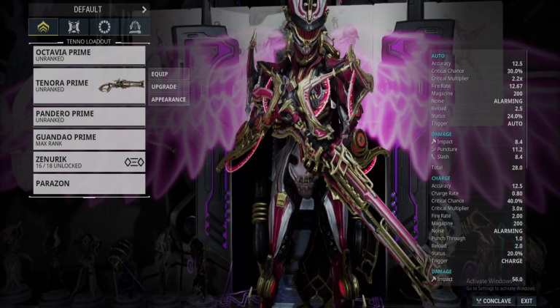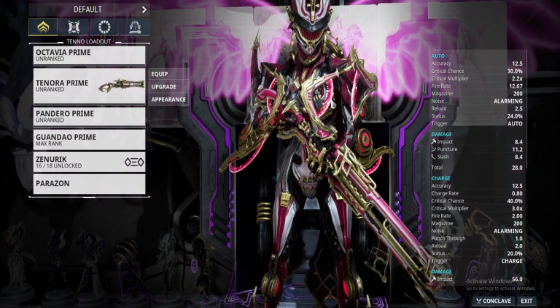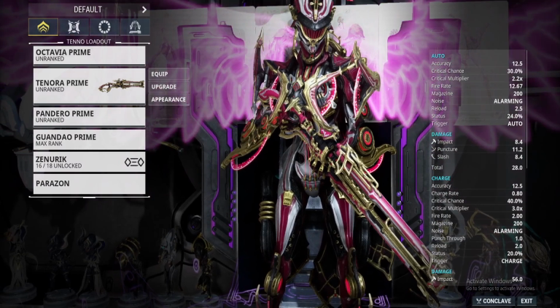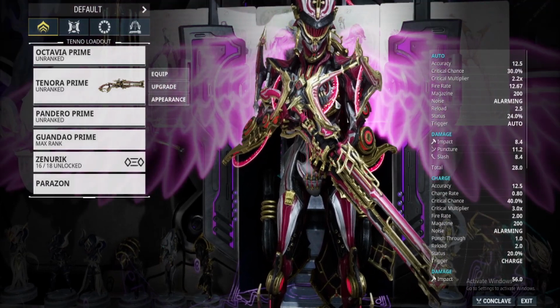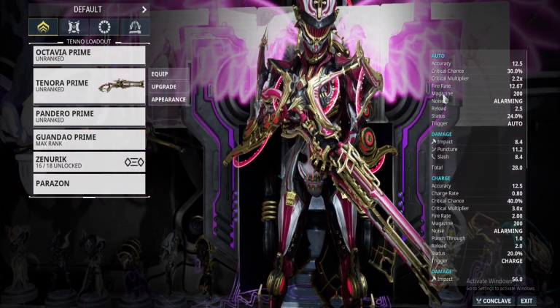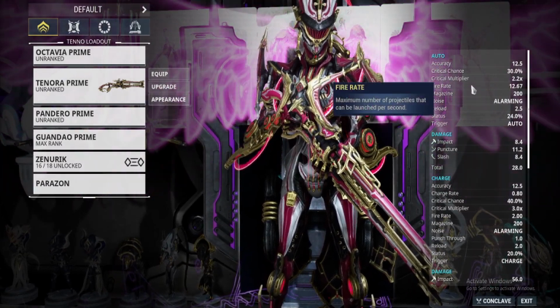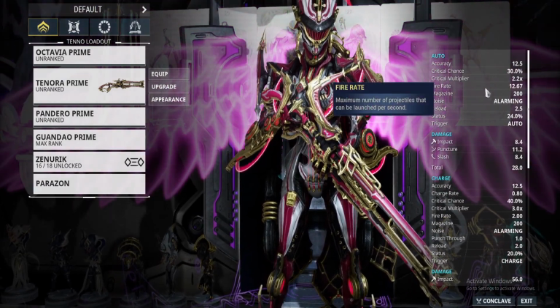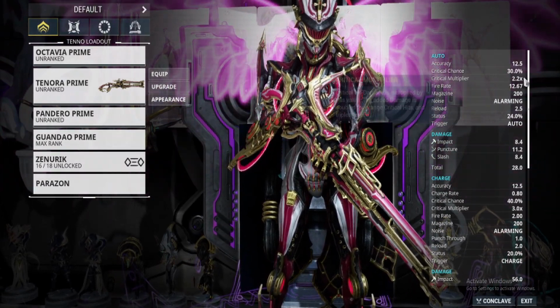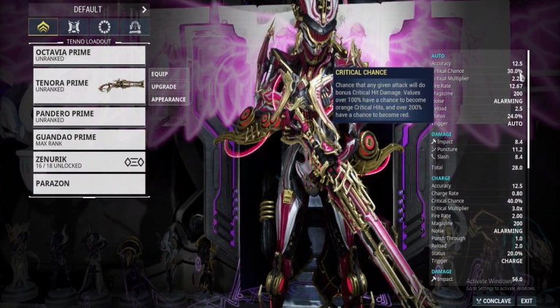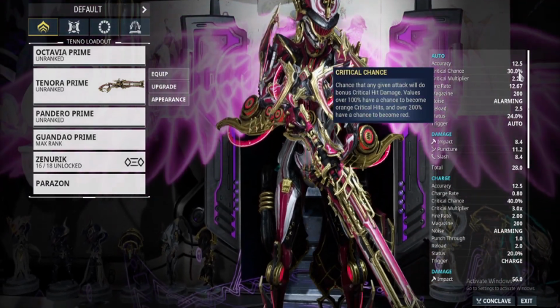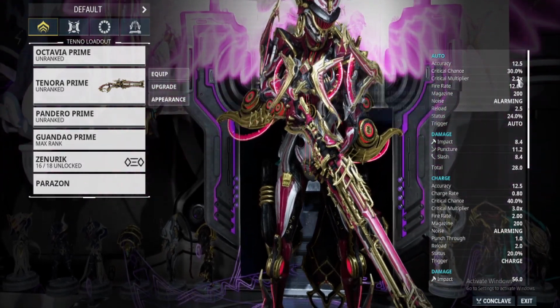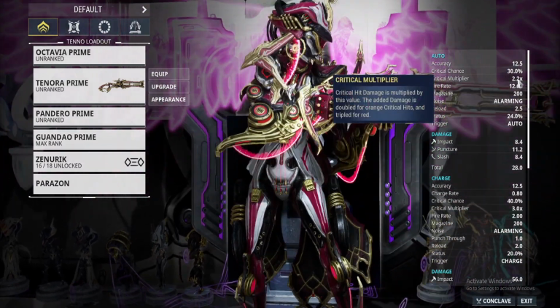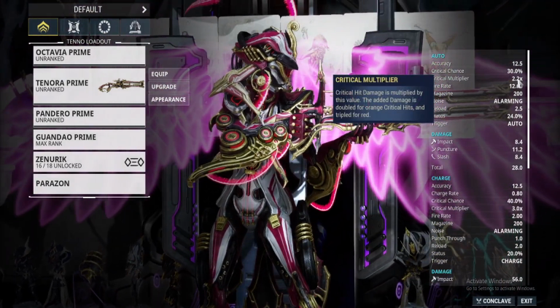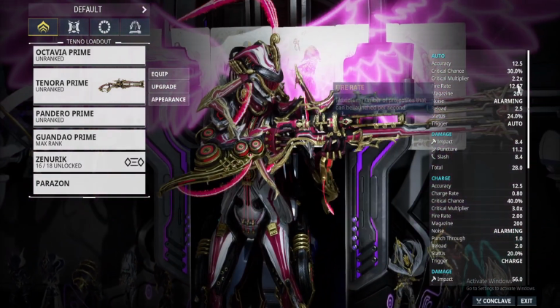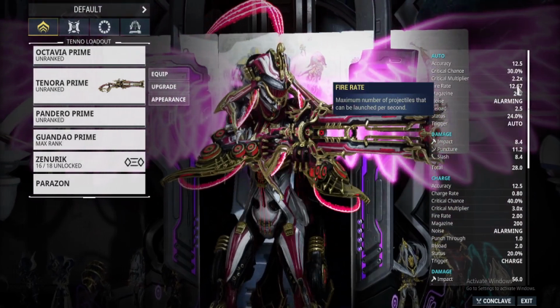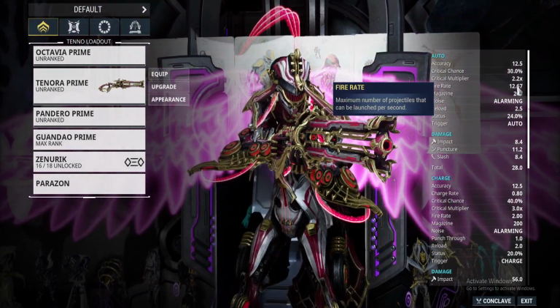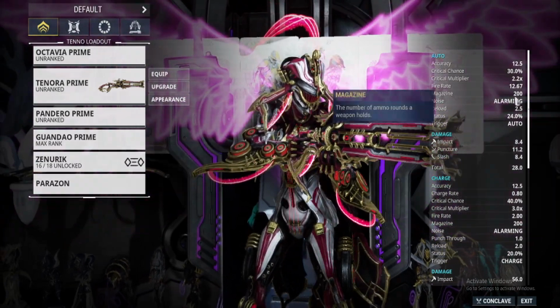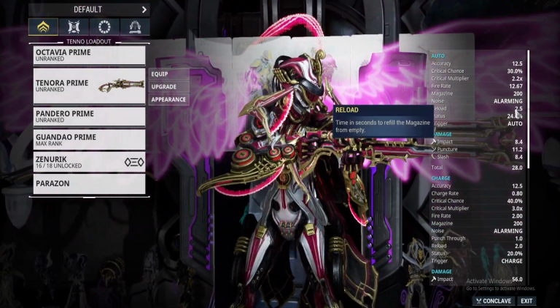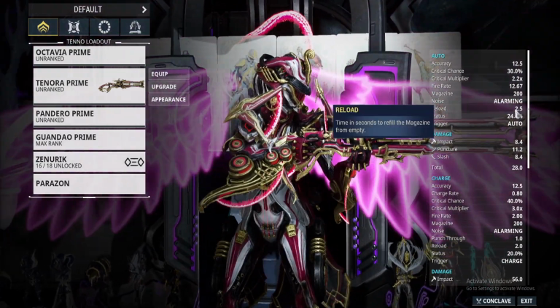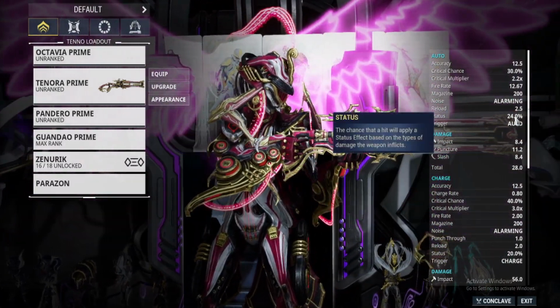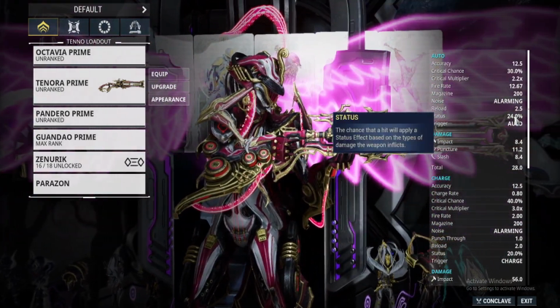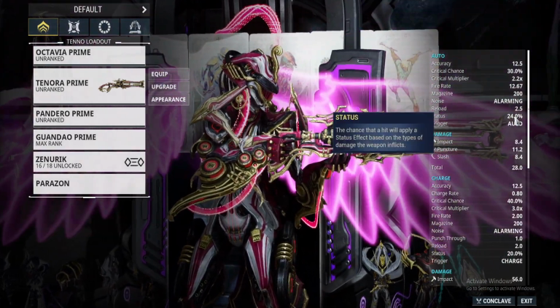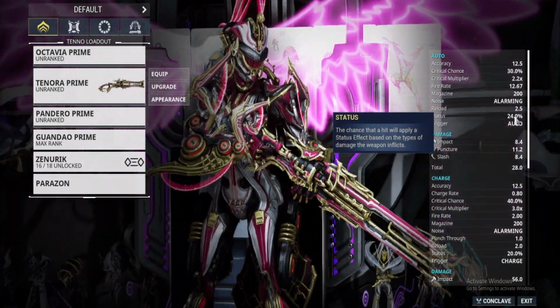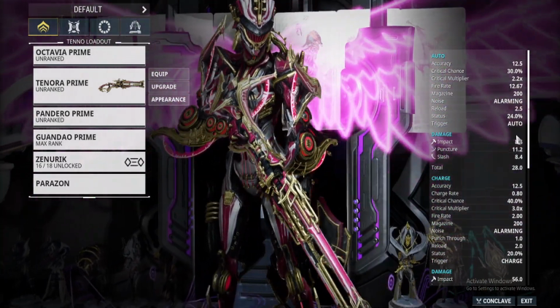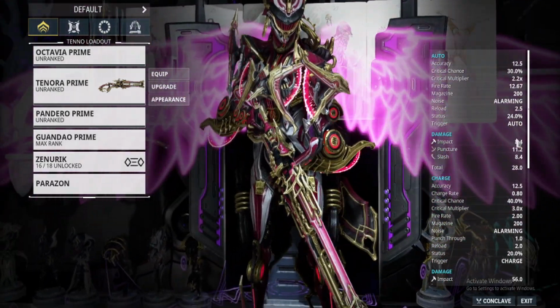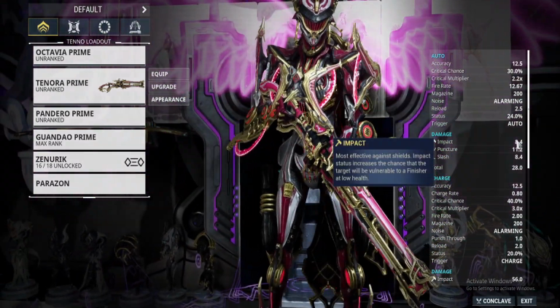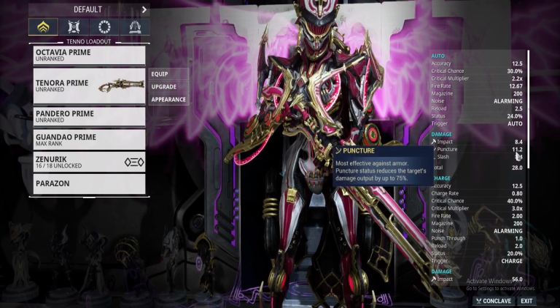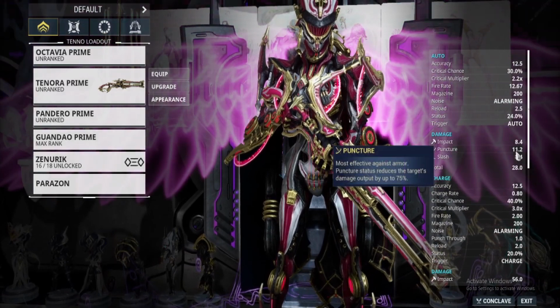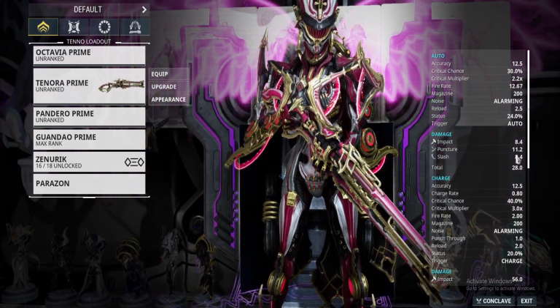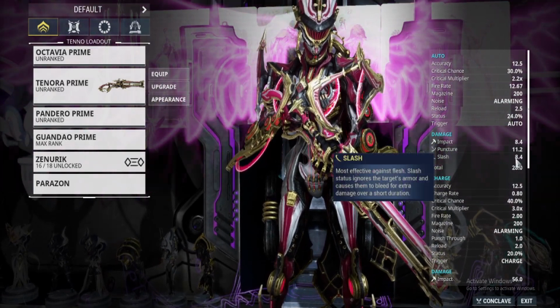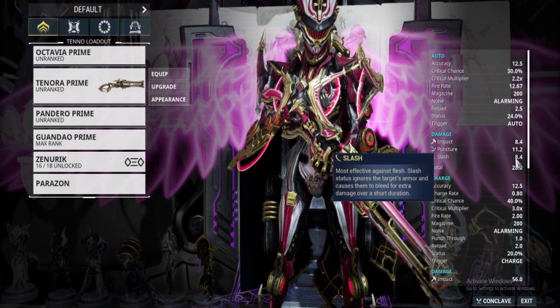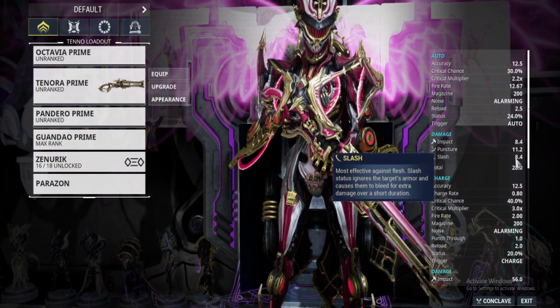Here's a look at the Tenora Prime and the stats as well. It has a 30% Crit Chance, 2.2 Crit Multiplier, 12 Fire Rate, 2.5 Reload, 24% Status, 8.4 Impact, 11.2 Puncture, and 8.4 Slash.